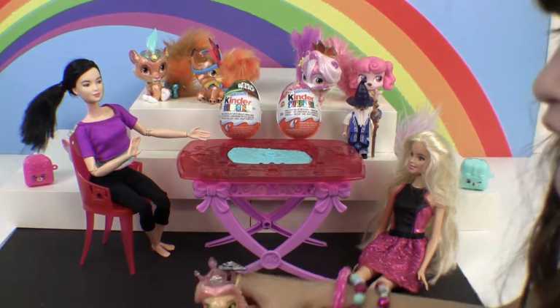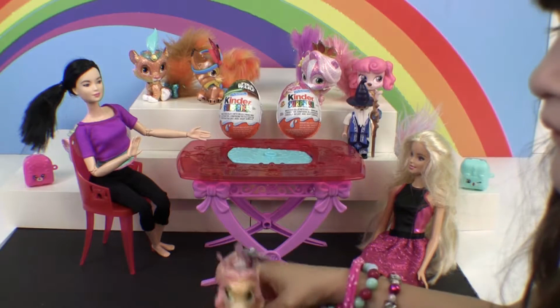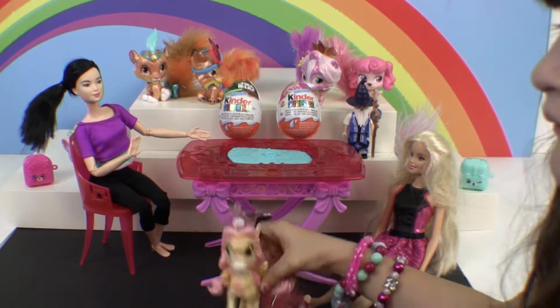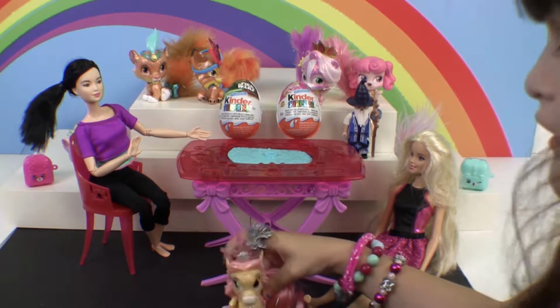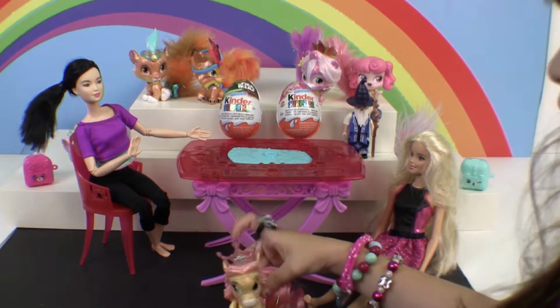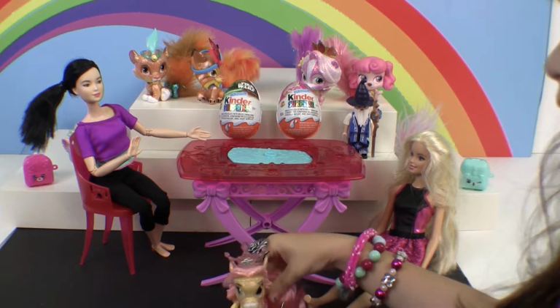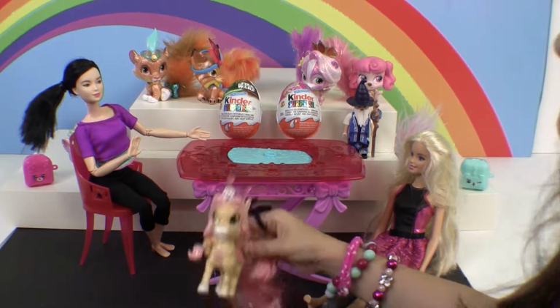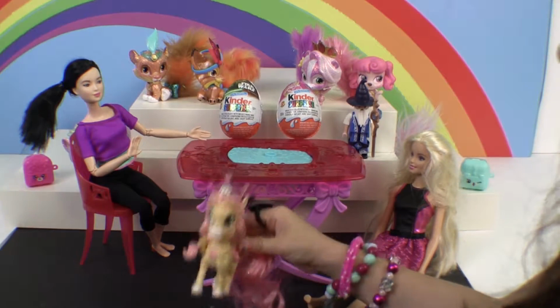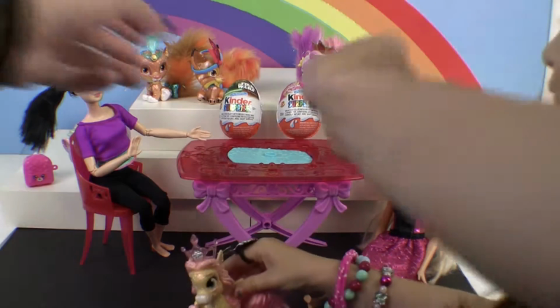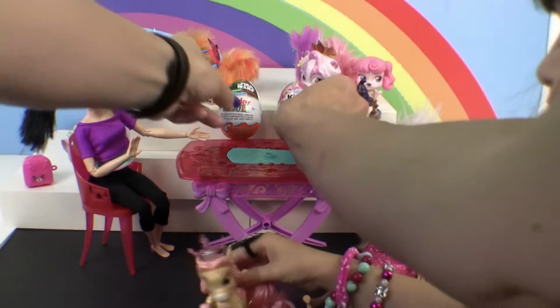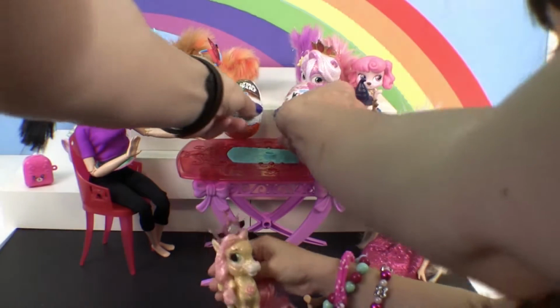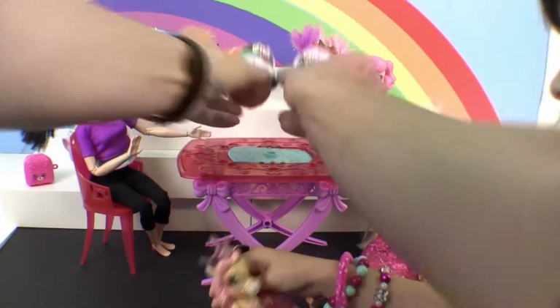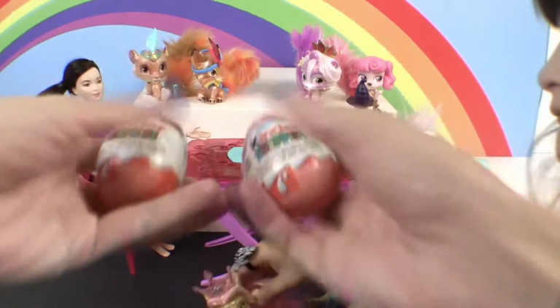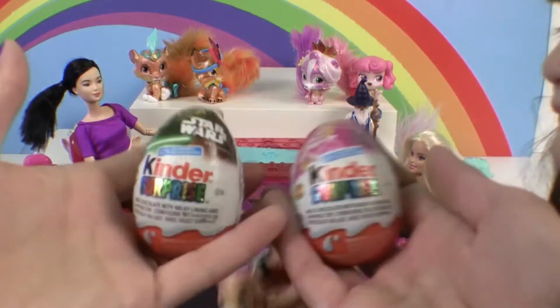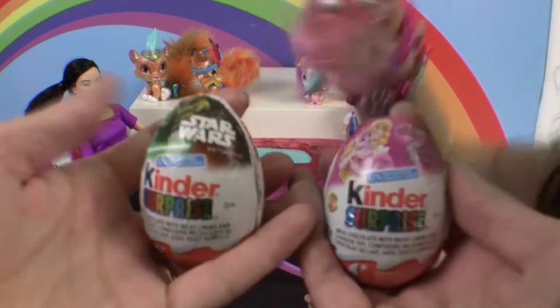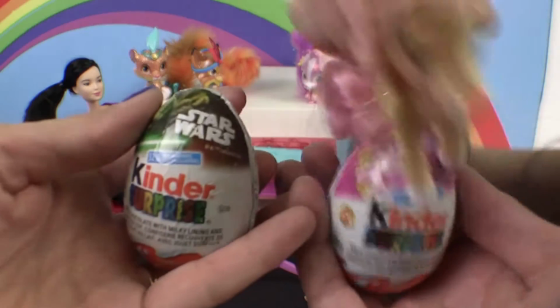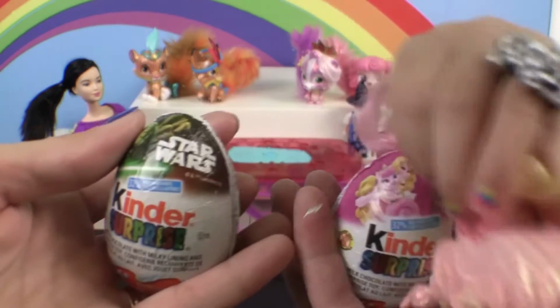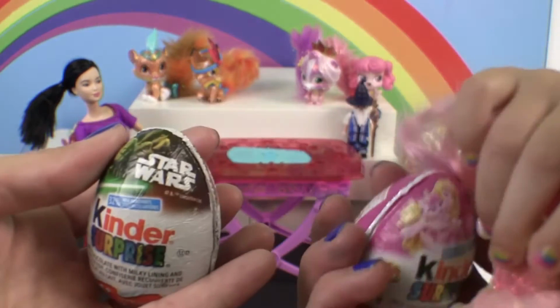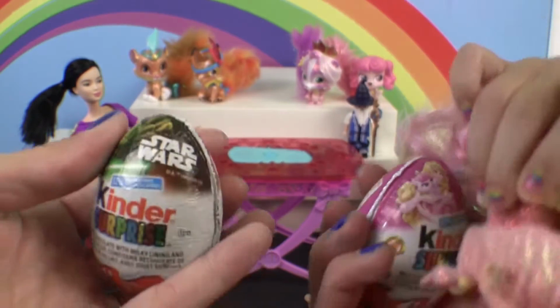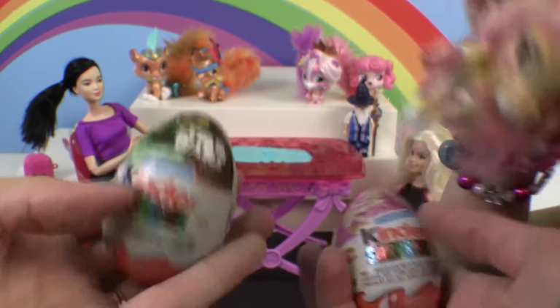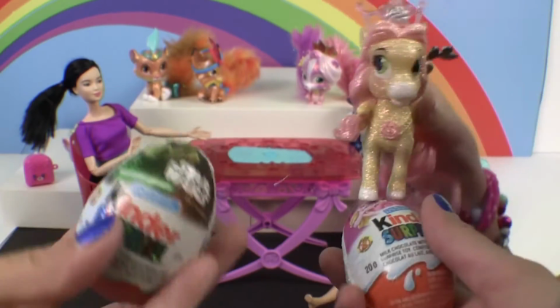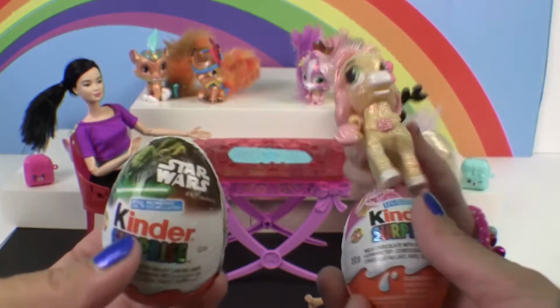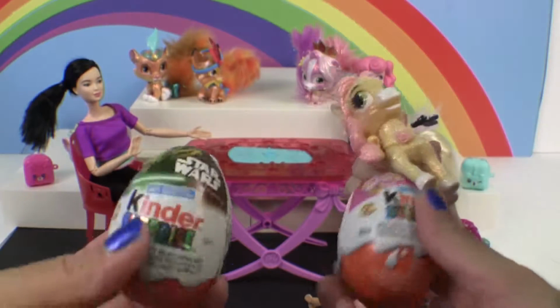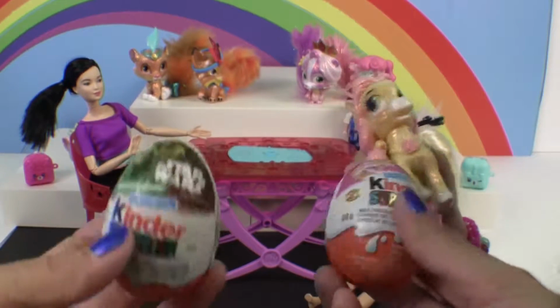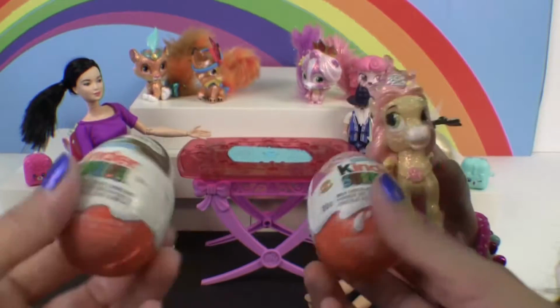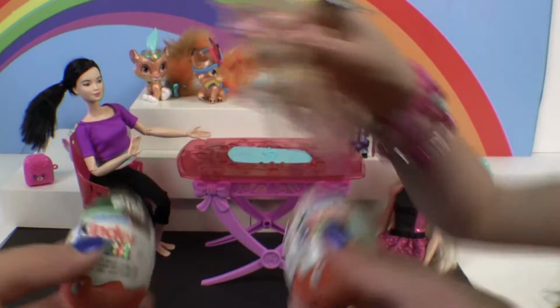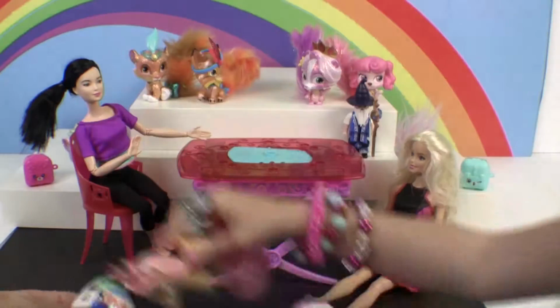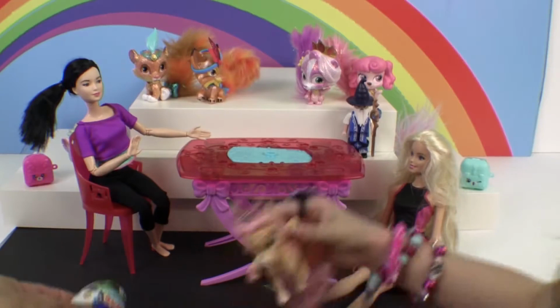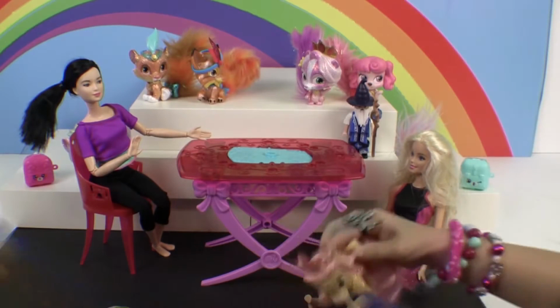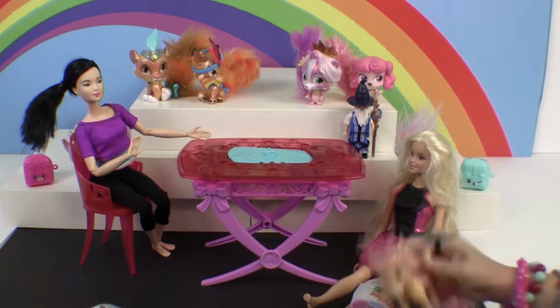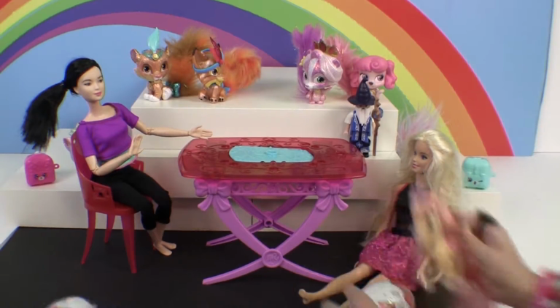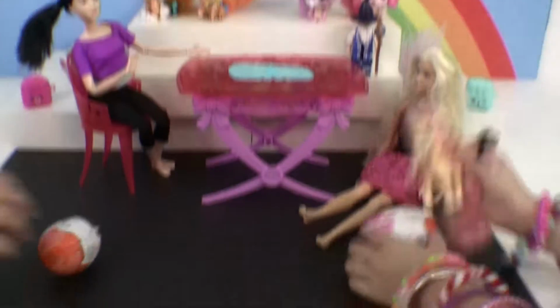What are you doing down there? What are we going to do? We're going to open up some Kinder Surprise eggs. We got the palace pets here and we got a Star Wars Kinder egg to open up. Okay, so let's open them up, guys.